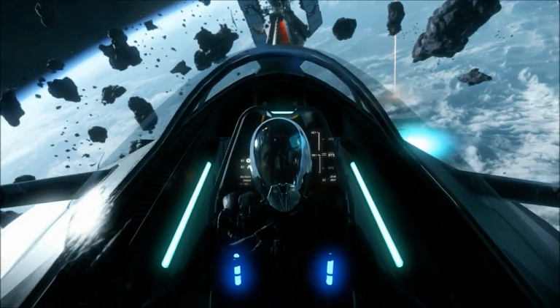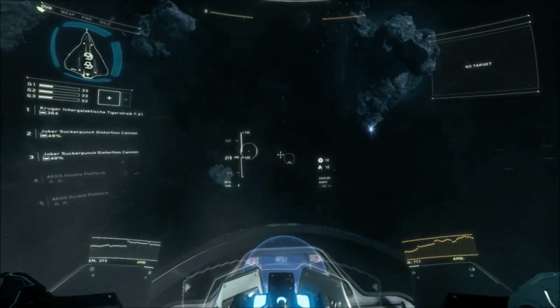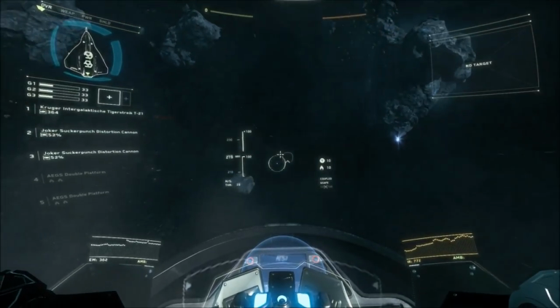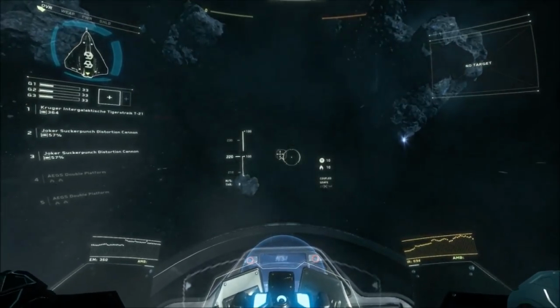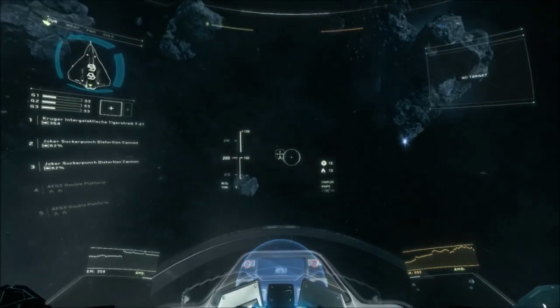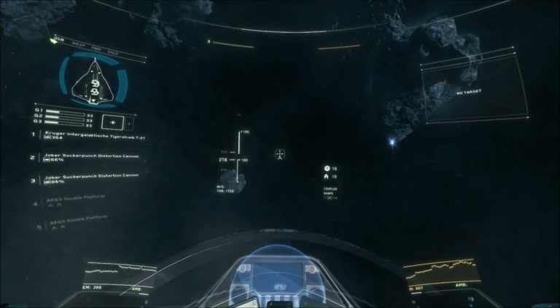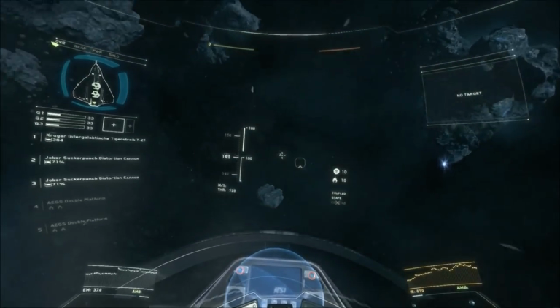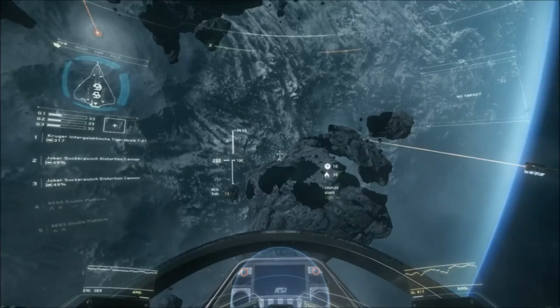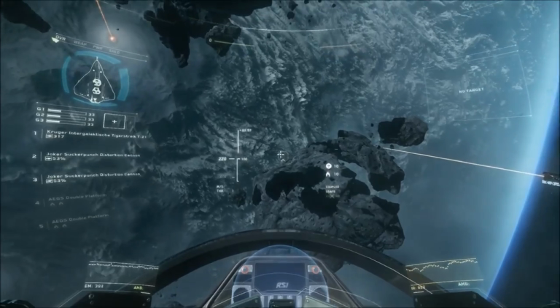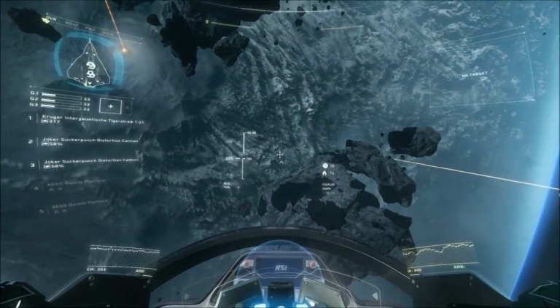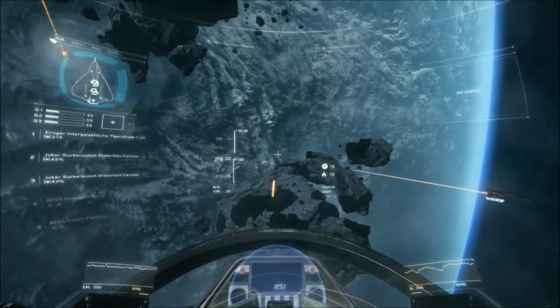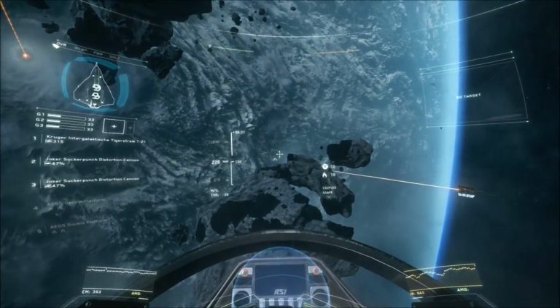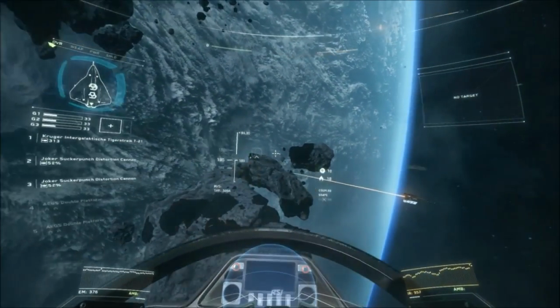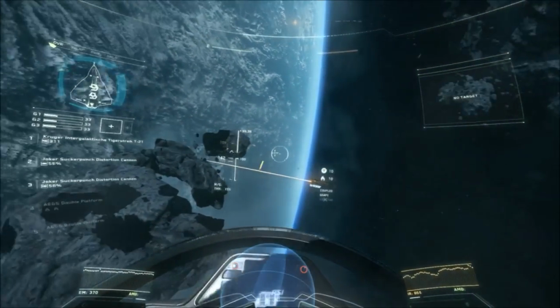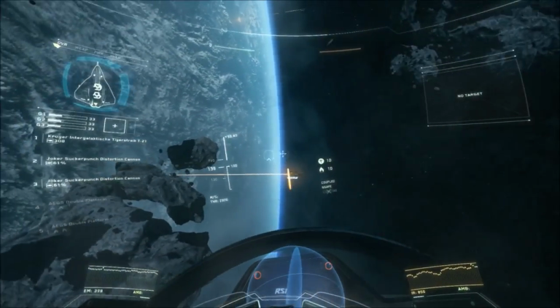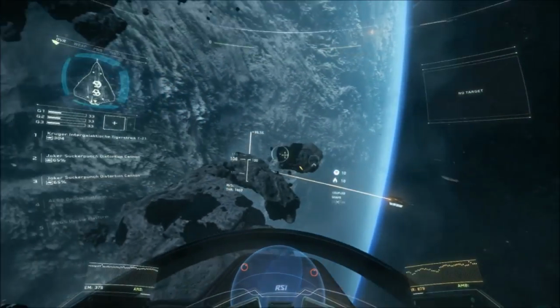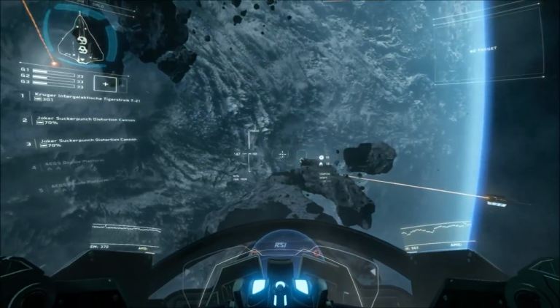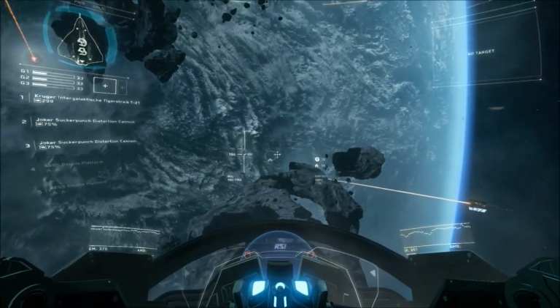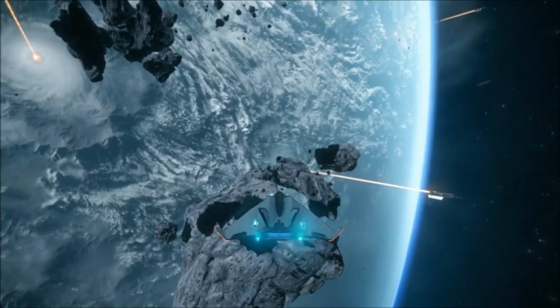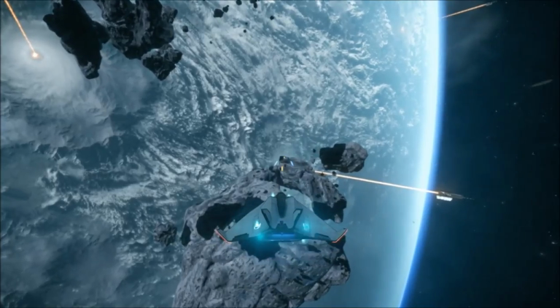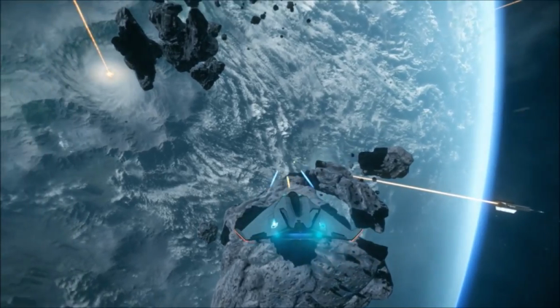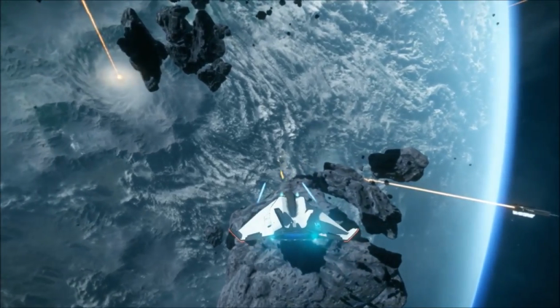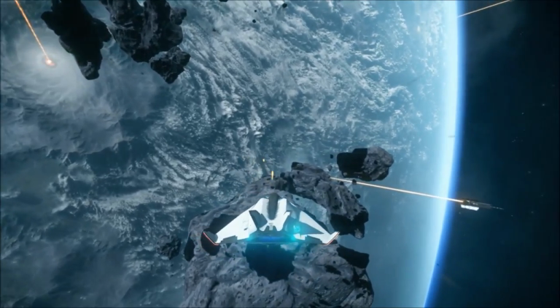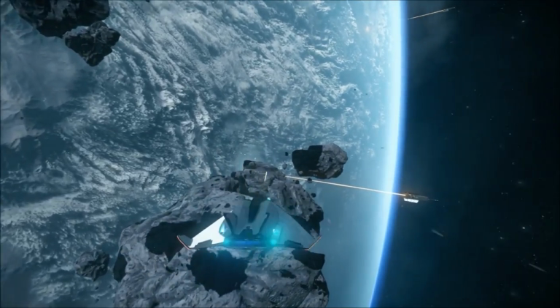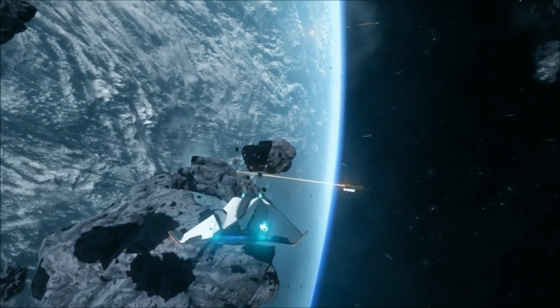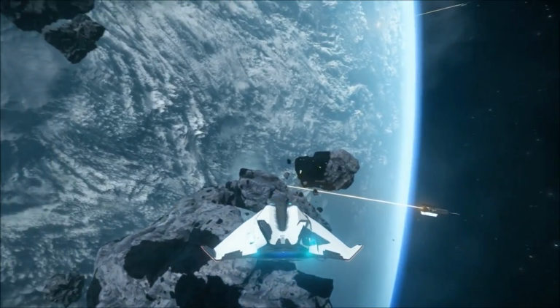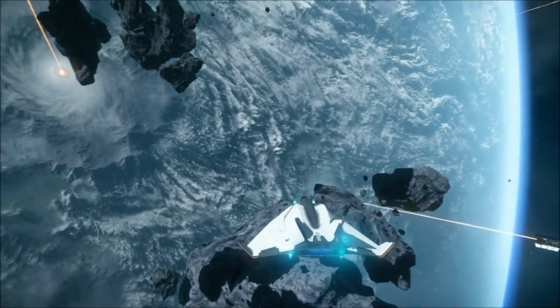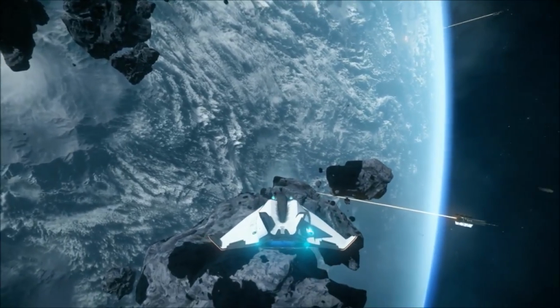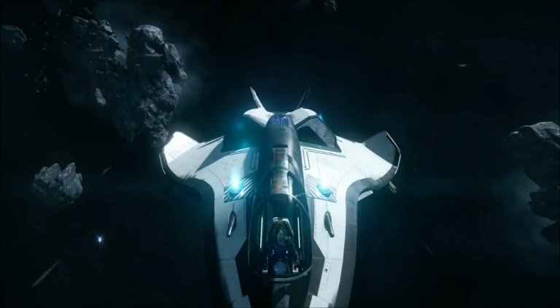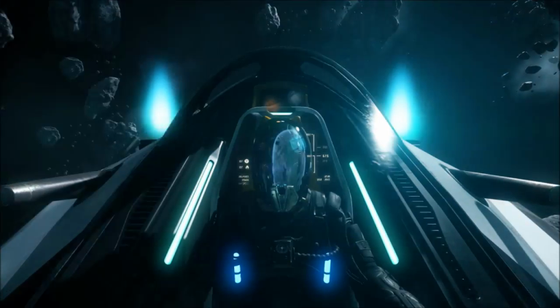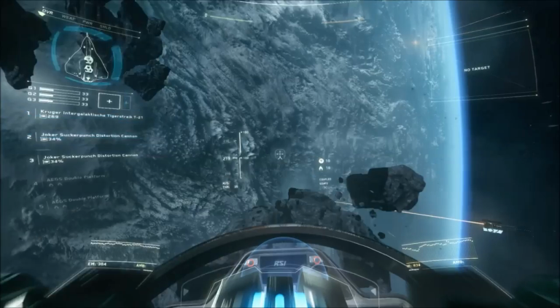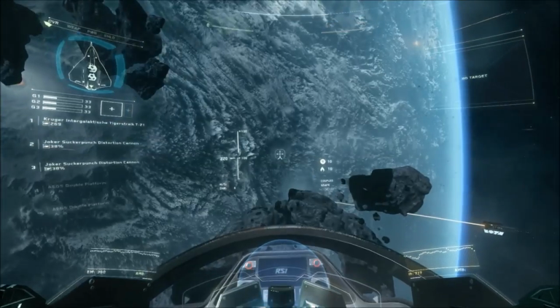Ships fly and are handled differently in these modes. You may find it easier to aim in interactive mode on one ship and relative mode on another. Switching between relative and interactive modes will allow you to have greater control of your ship.